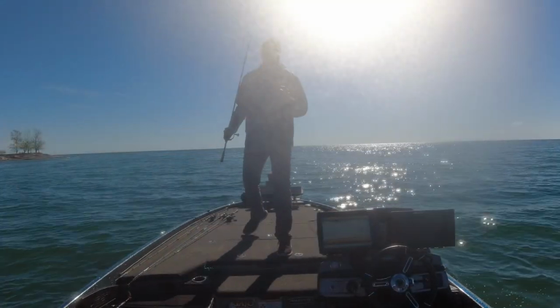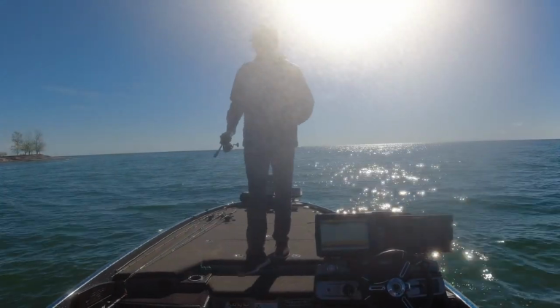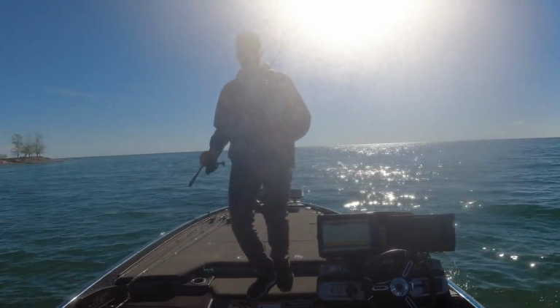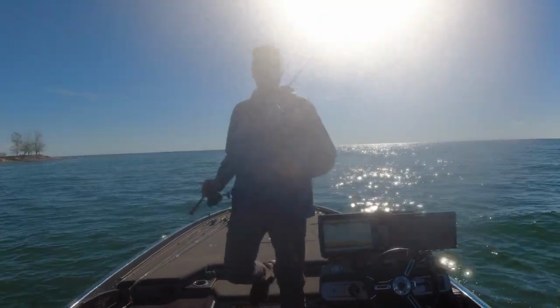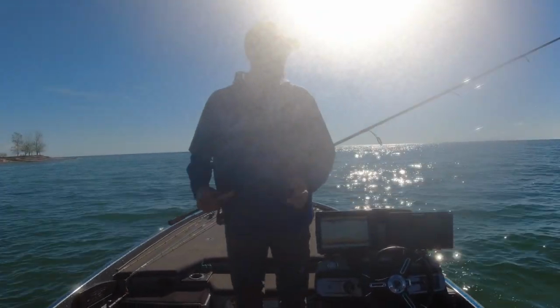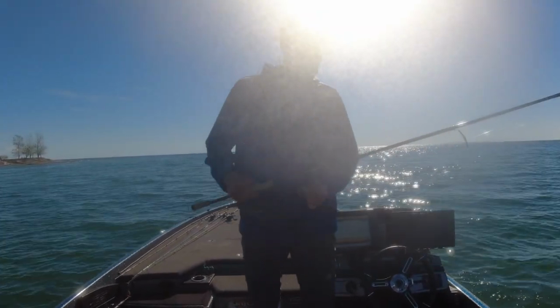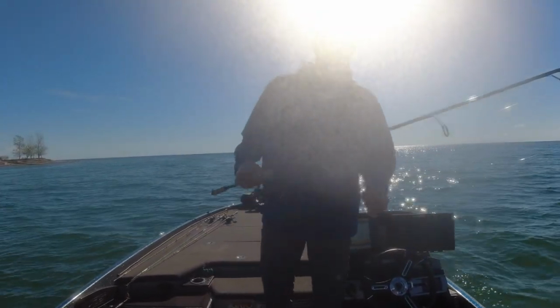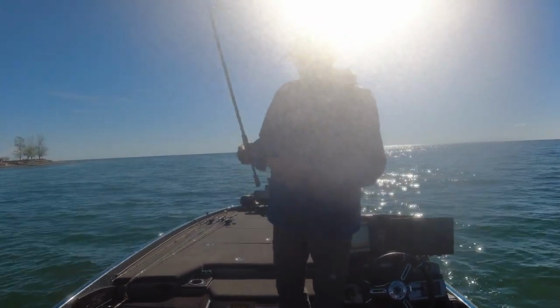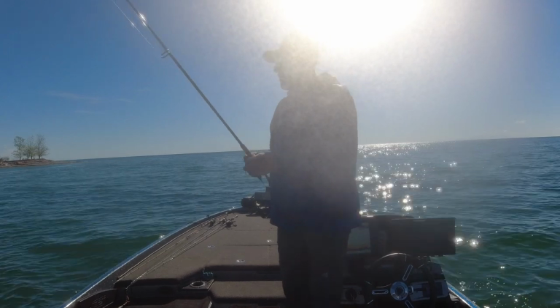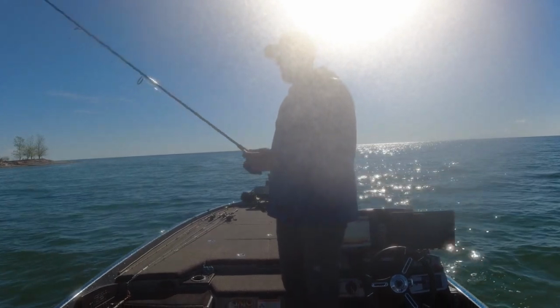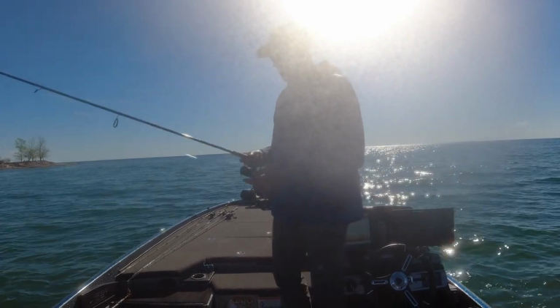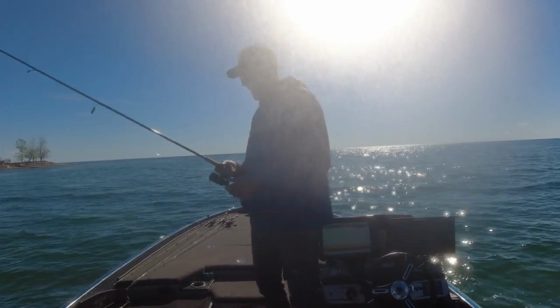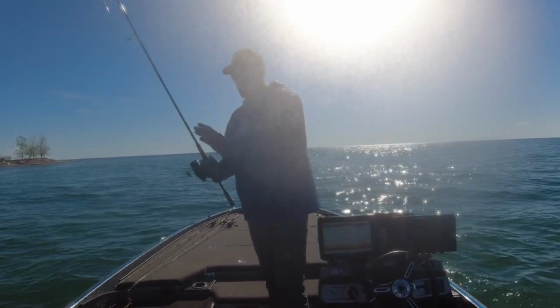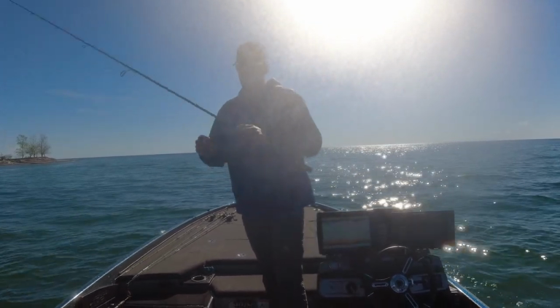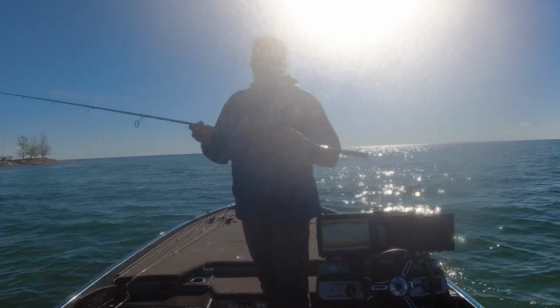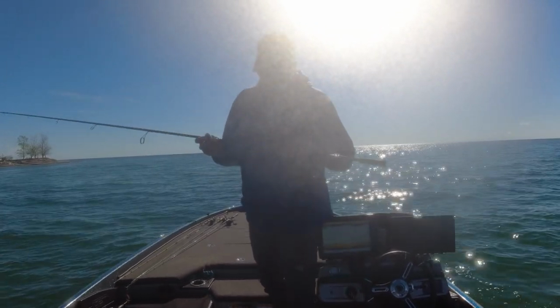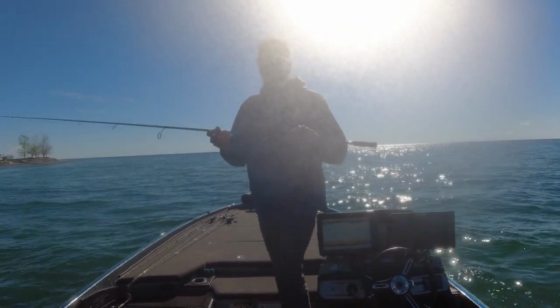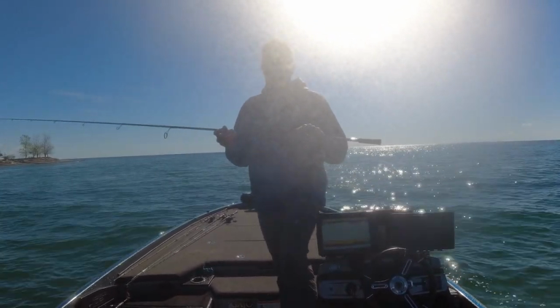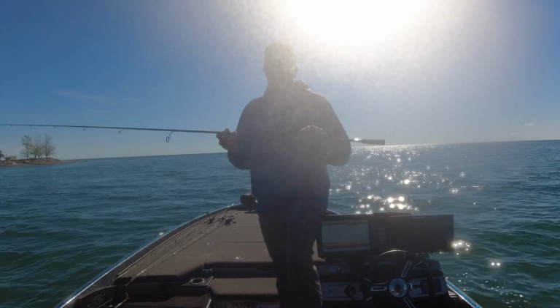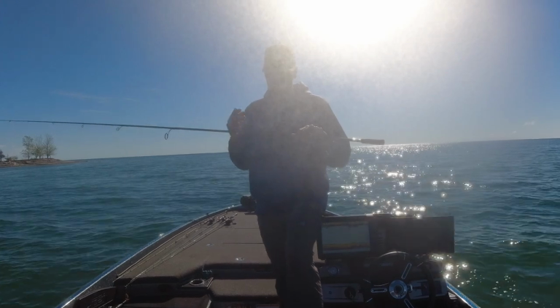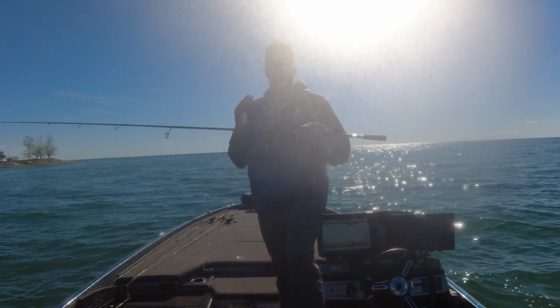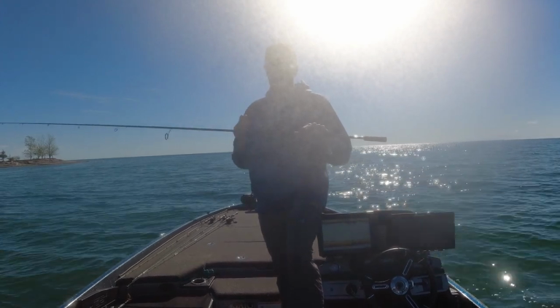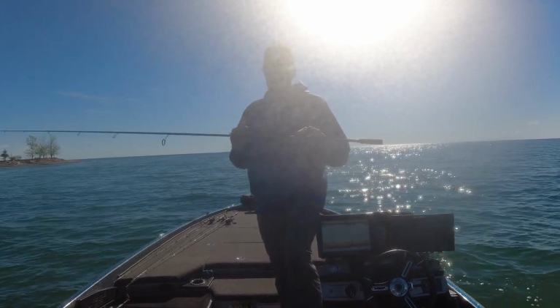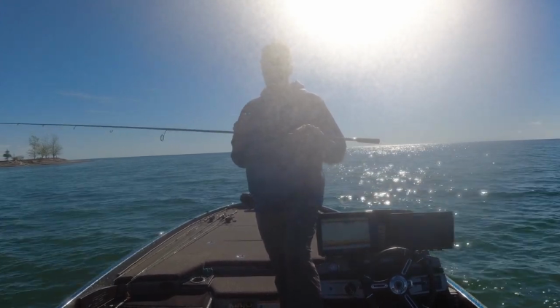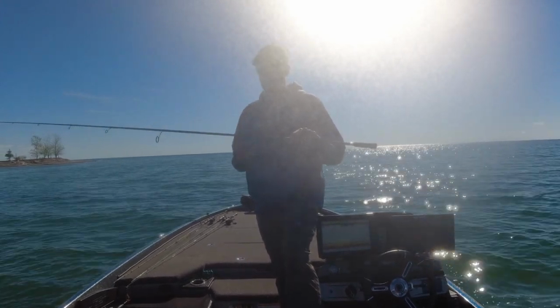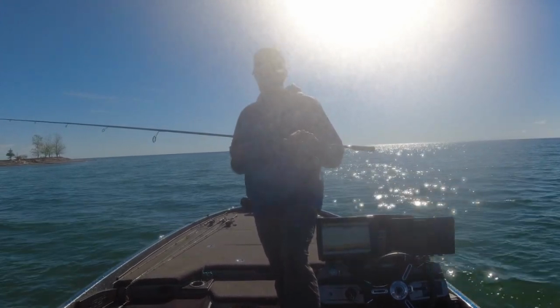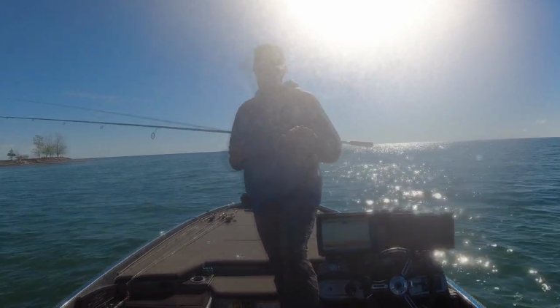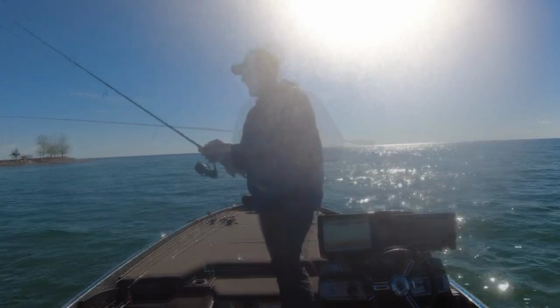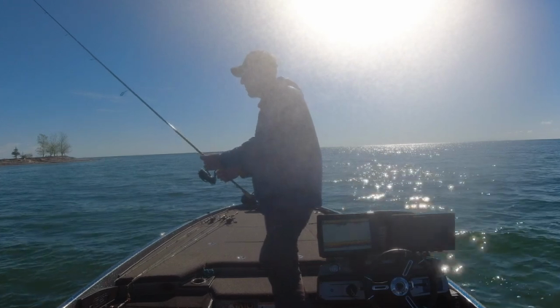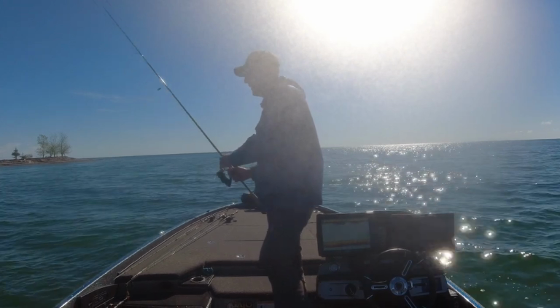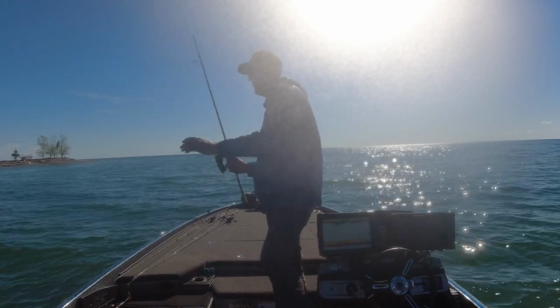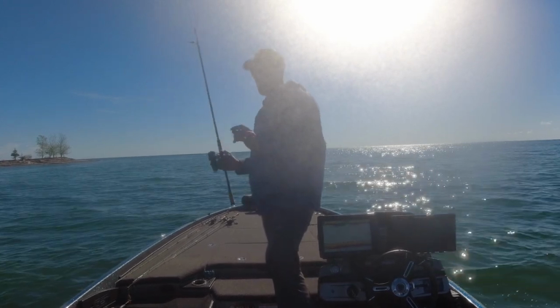Let's talk about the setup real quick, then I'm gonna keep fishing. This is the St. Croix Victory VTS 710 ML XF — medium light, extra fast. It is the perfect rod for throwing a hair jig.